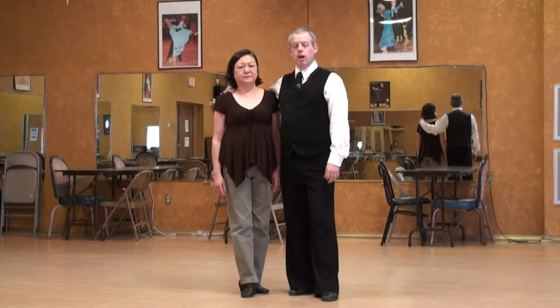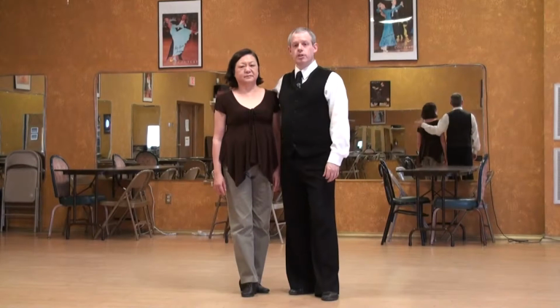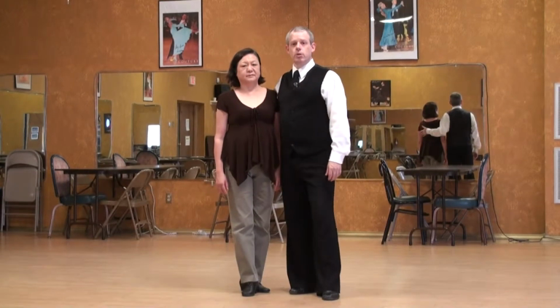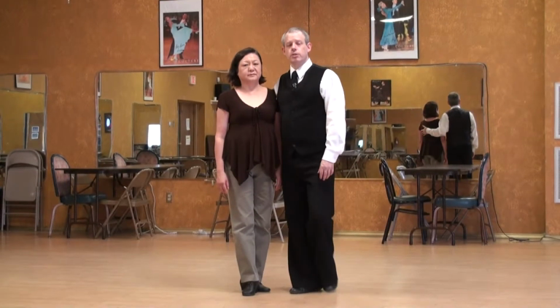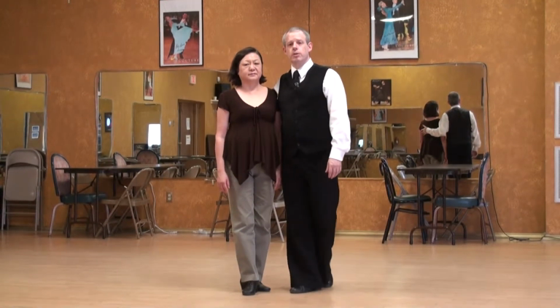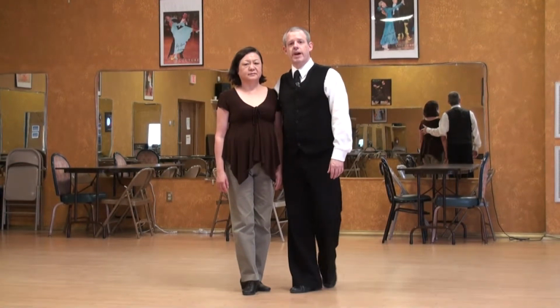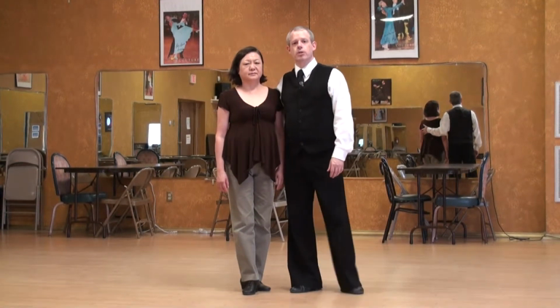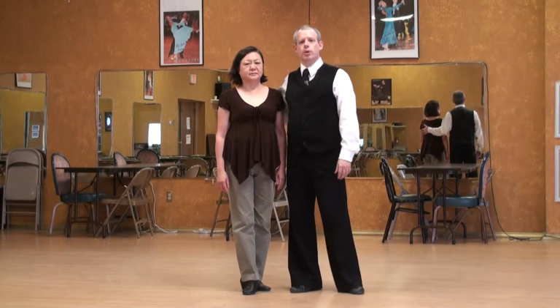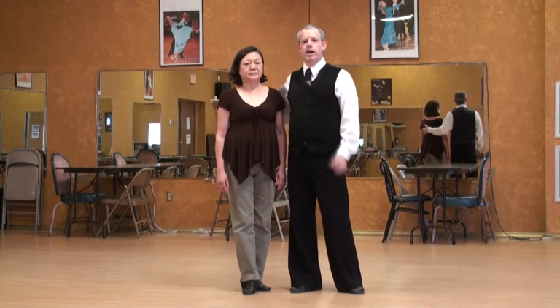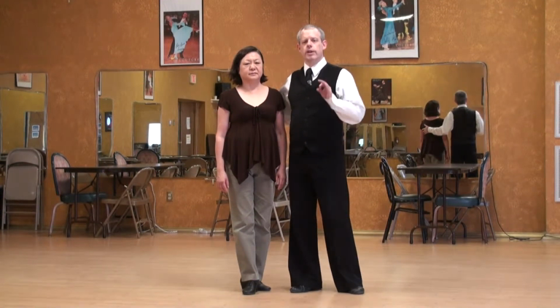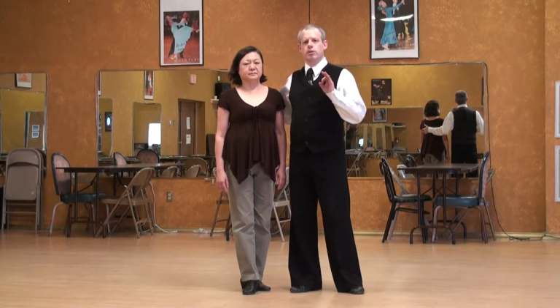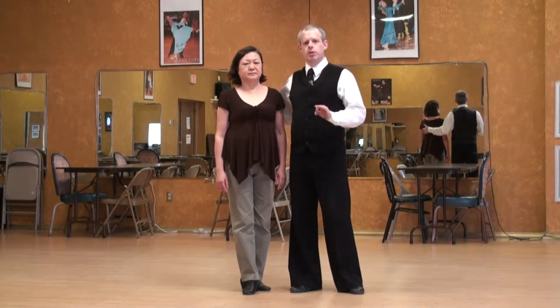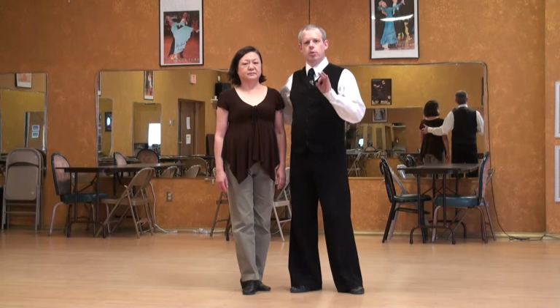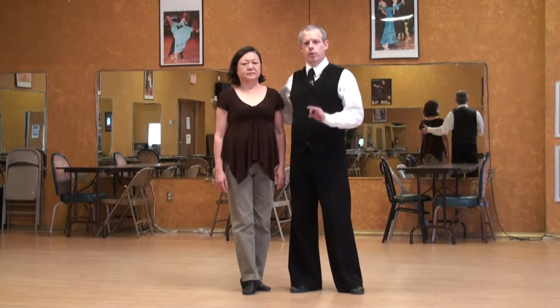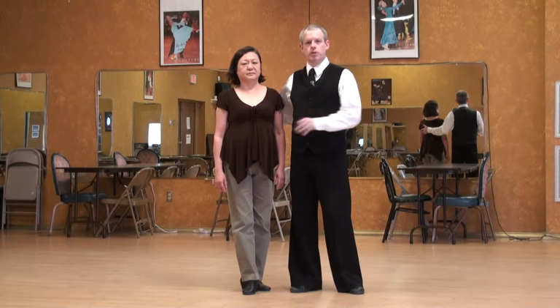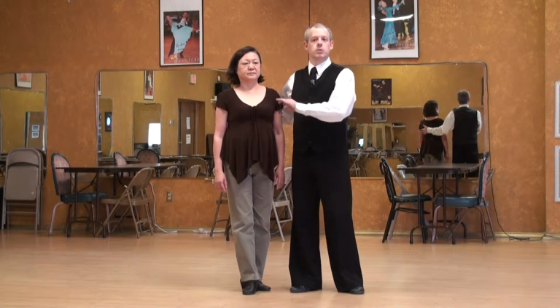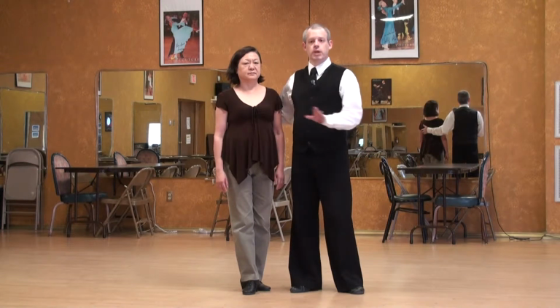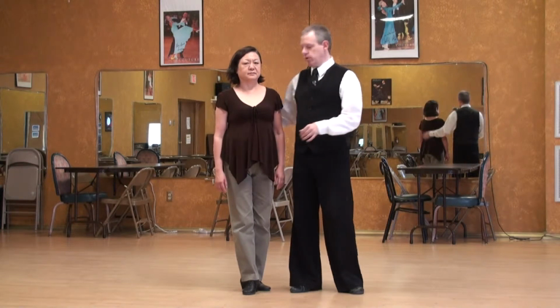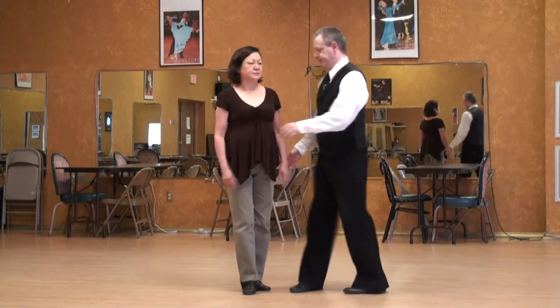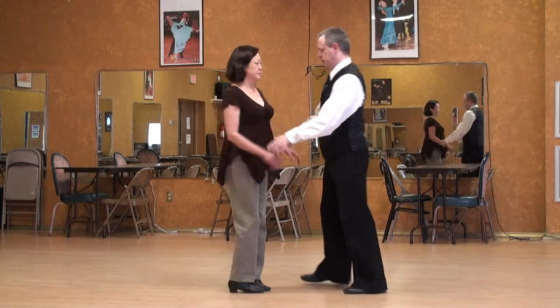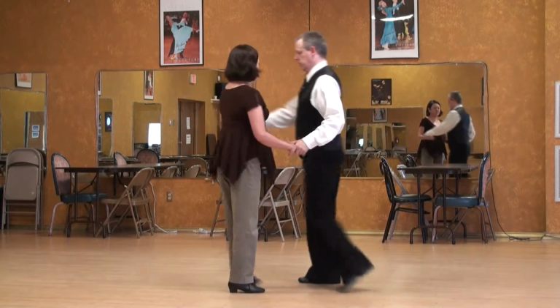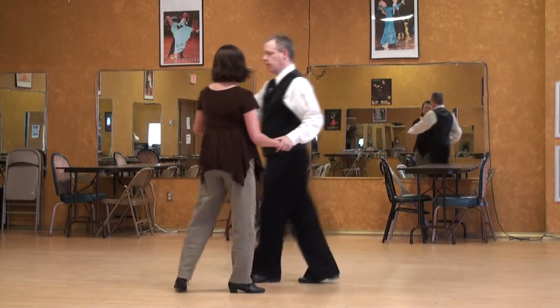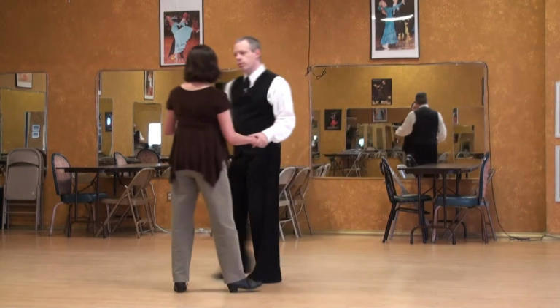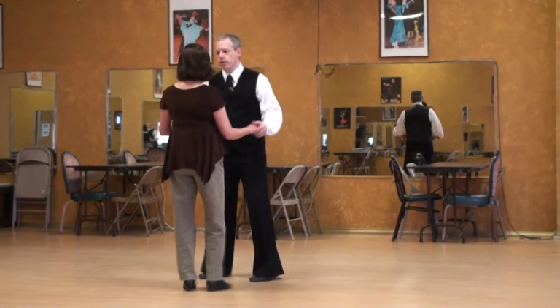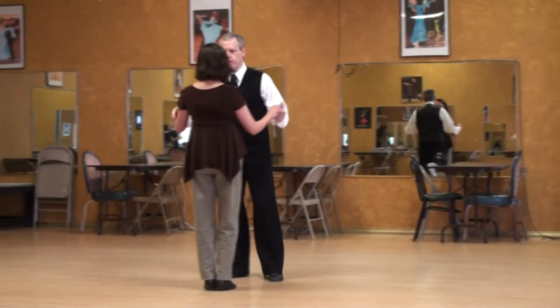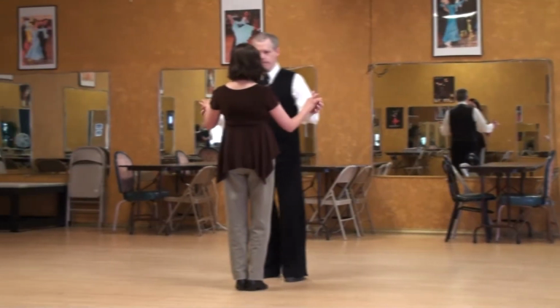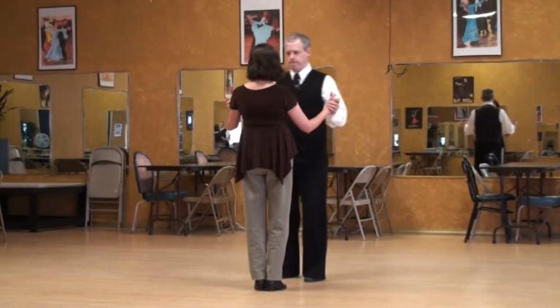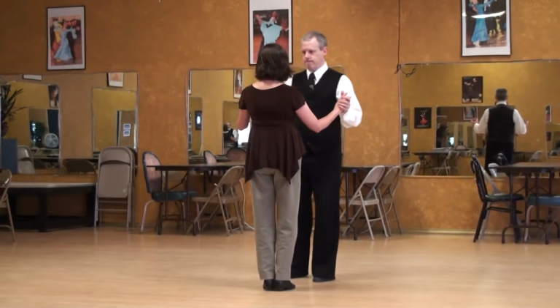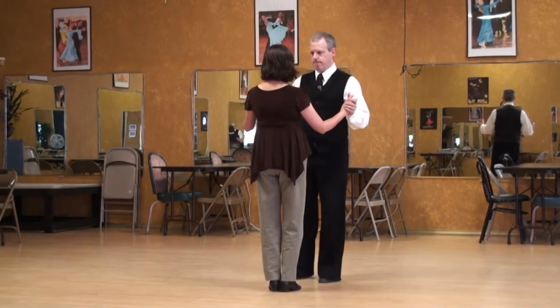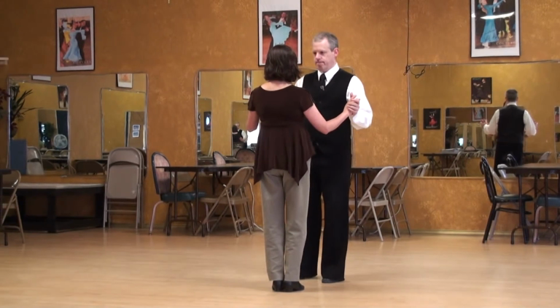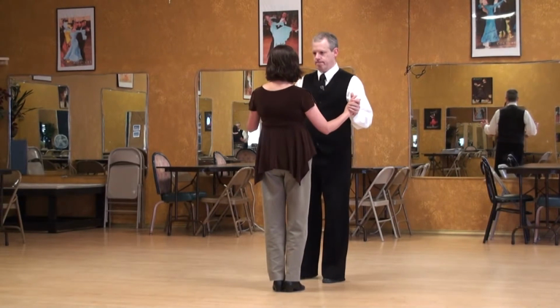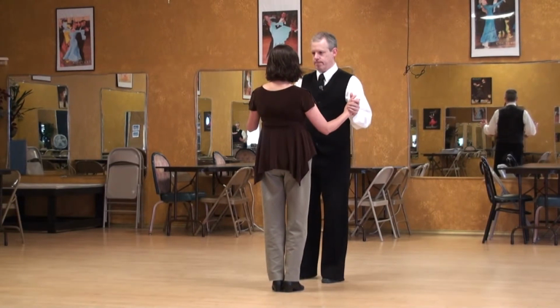The Argentine Tango lecture series — back ochos. We're going to add a ladies' embellishment or adornment. You can make up your own. Which one are you going to do first? The open one.